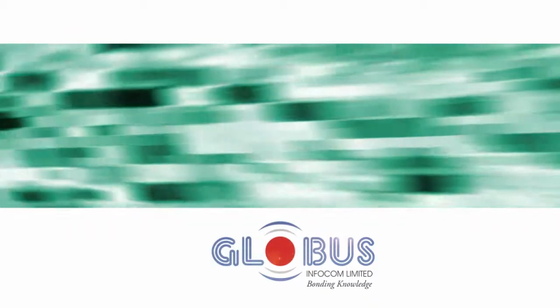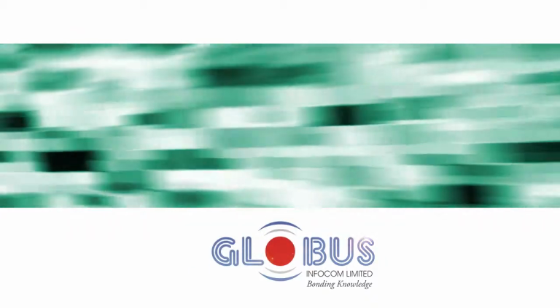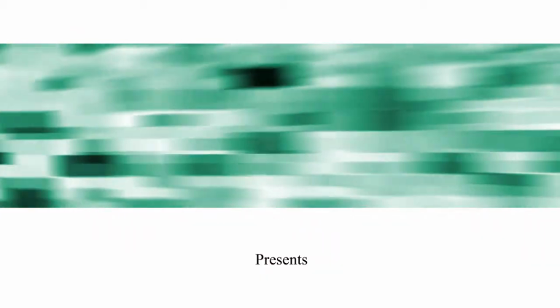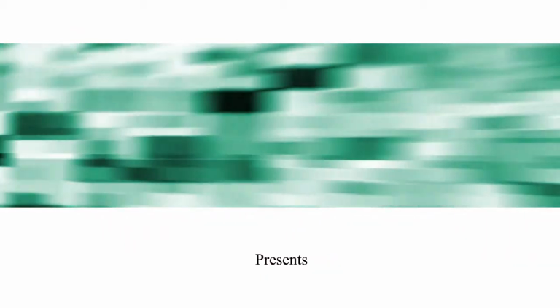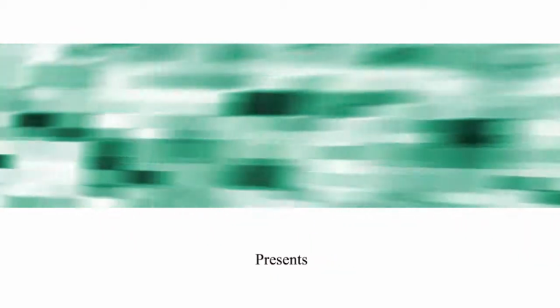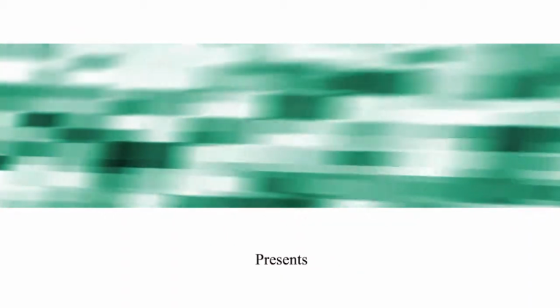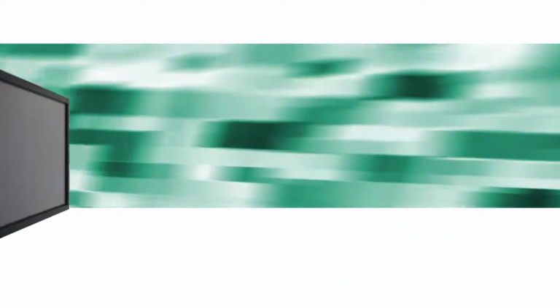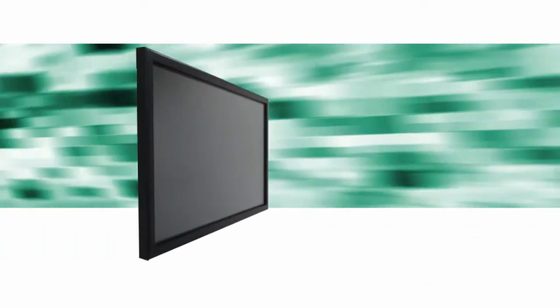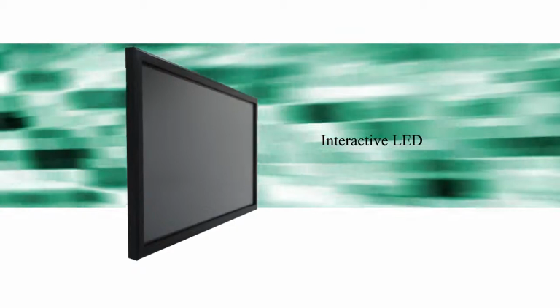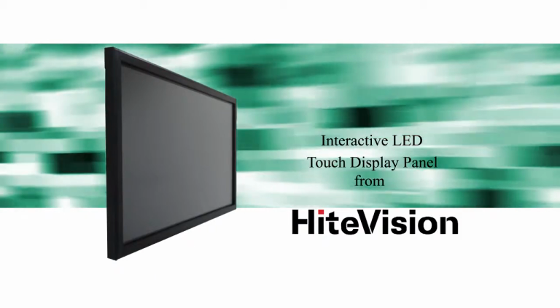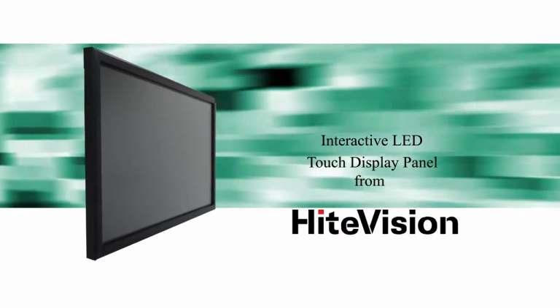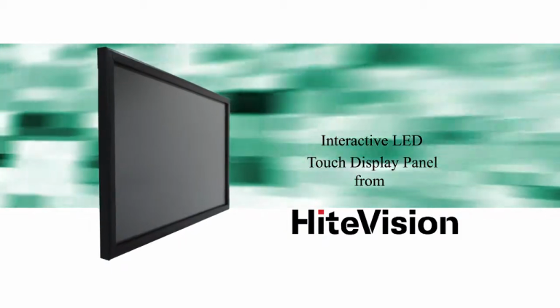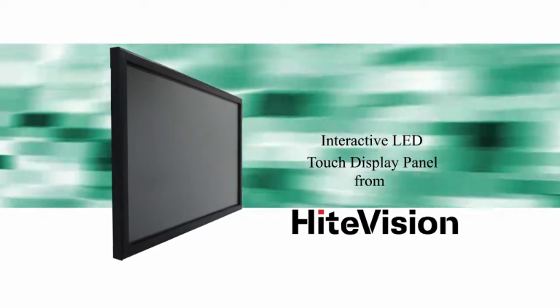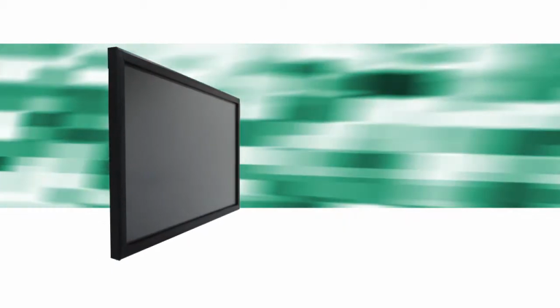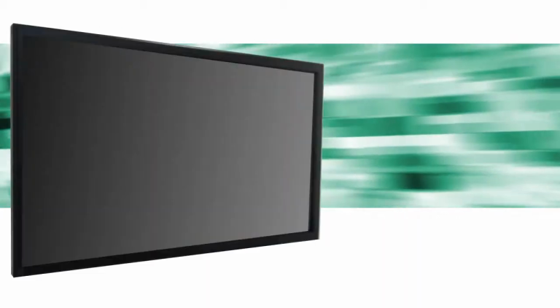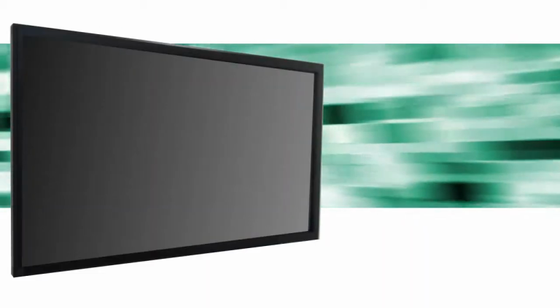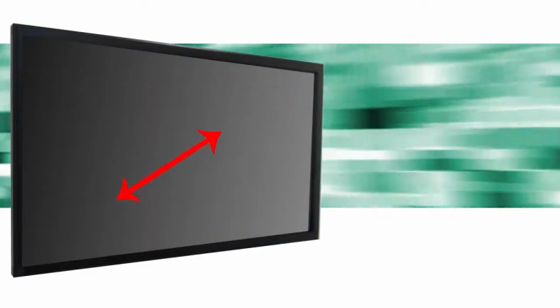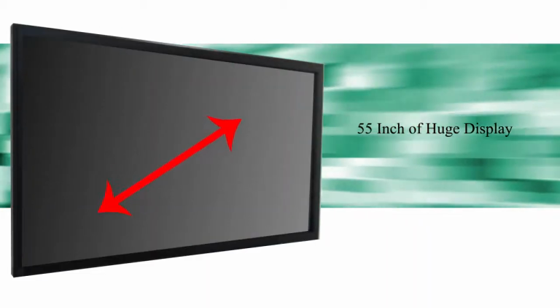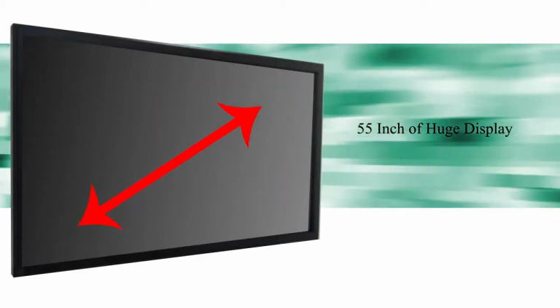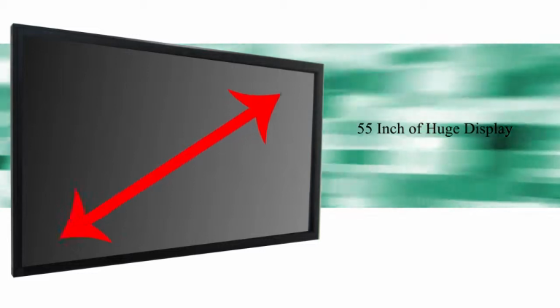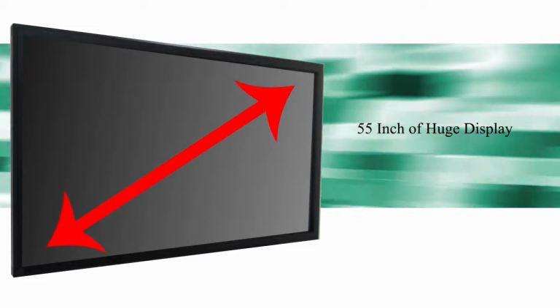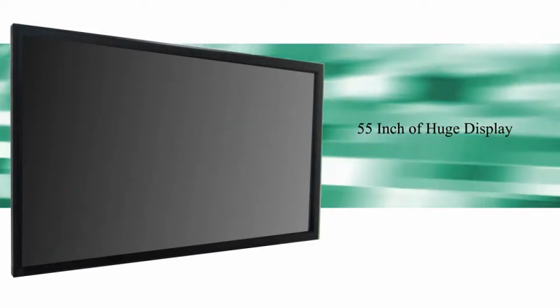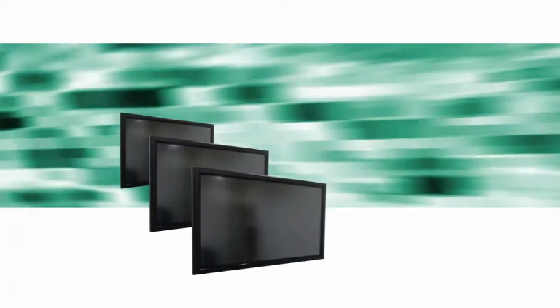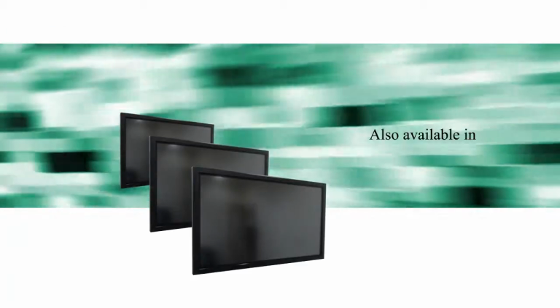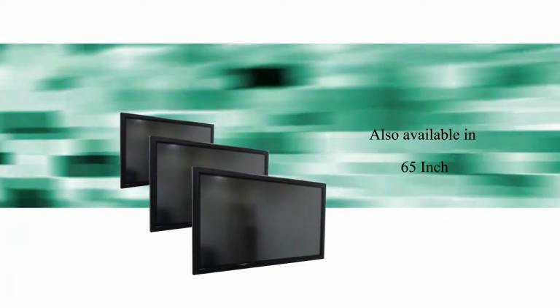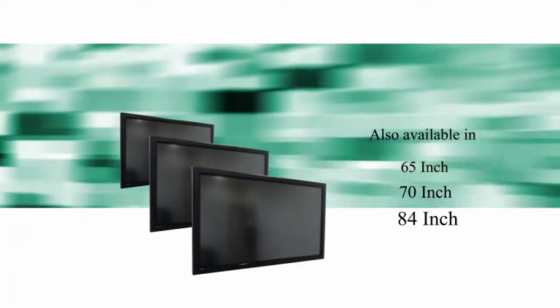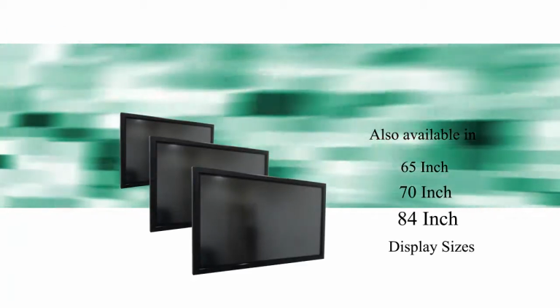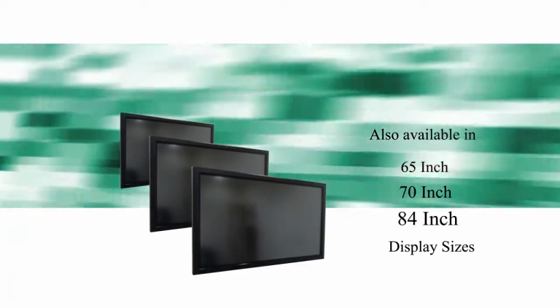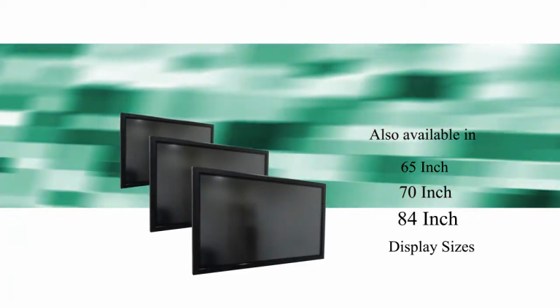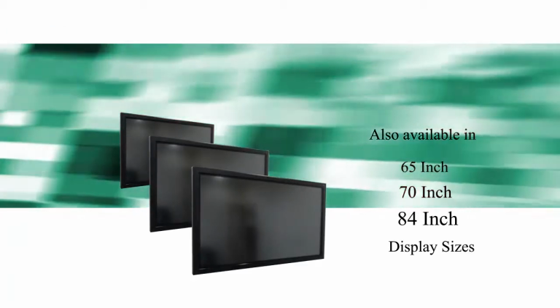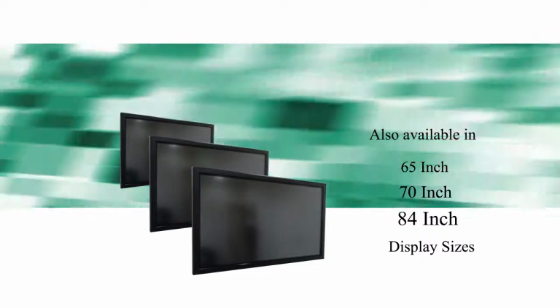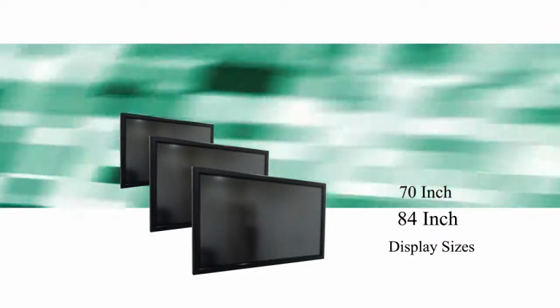Globus Infocom Limited presents Interactive LED Touch Display Panels from Height Vision. The 55-inch huge display is also available in 65, 70, and 84-inch display sizes.